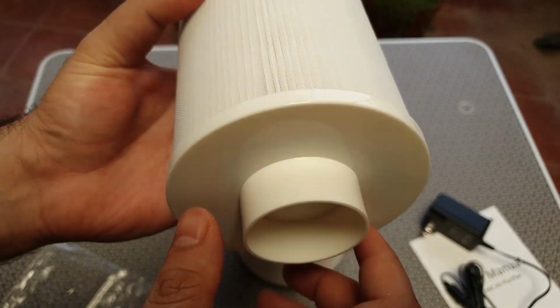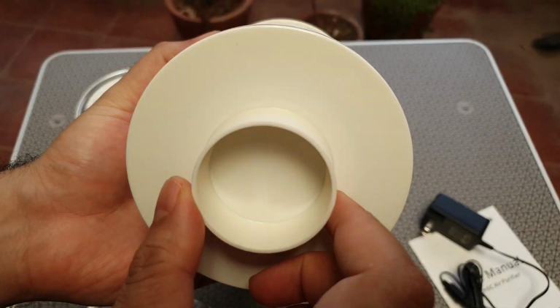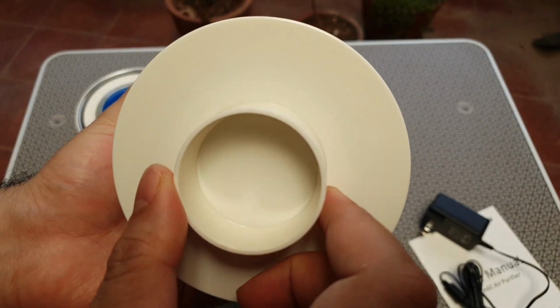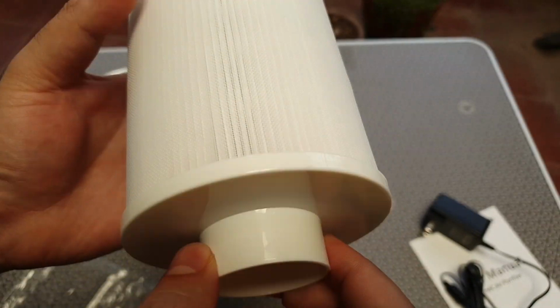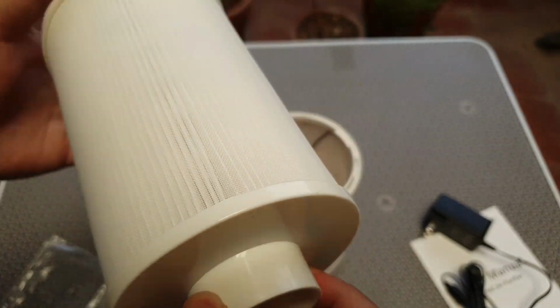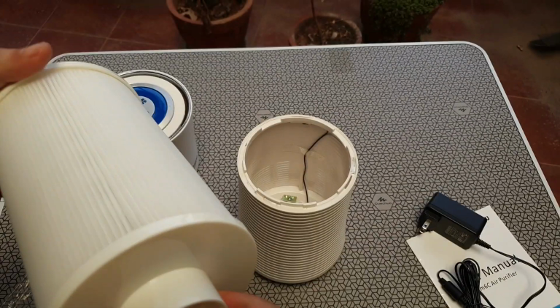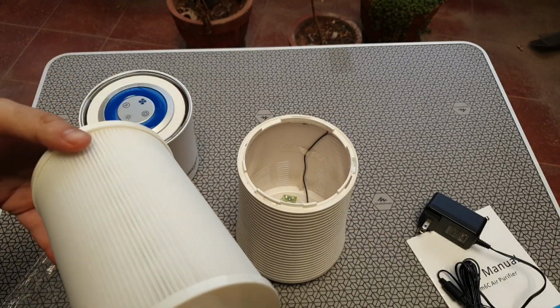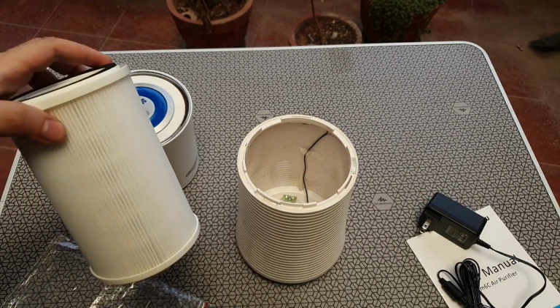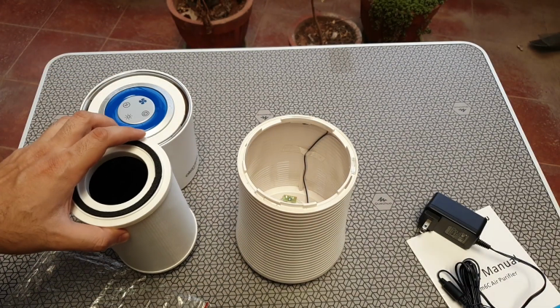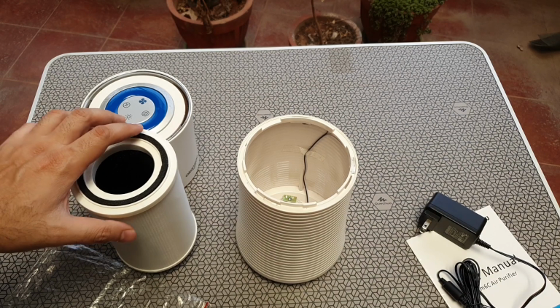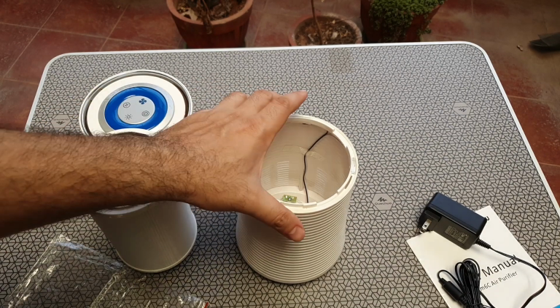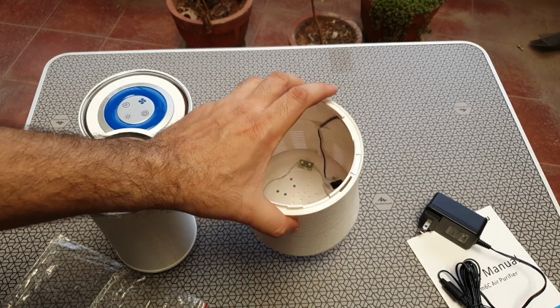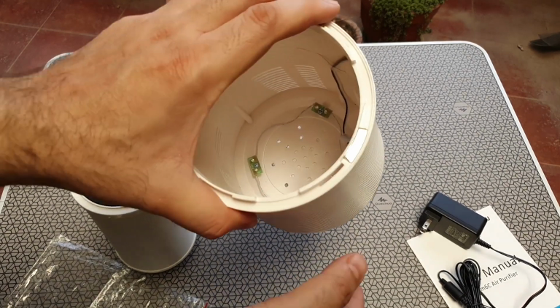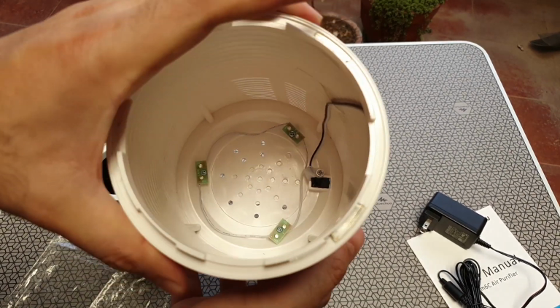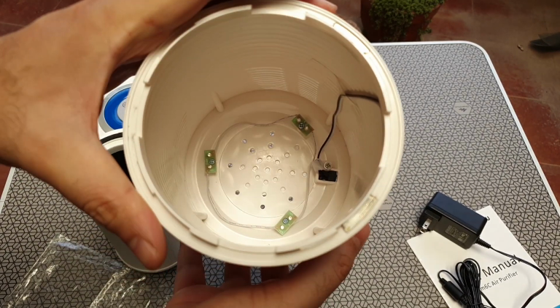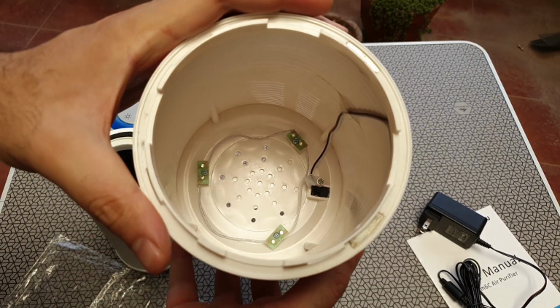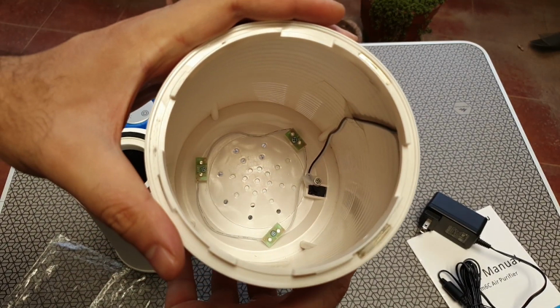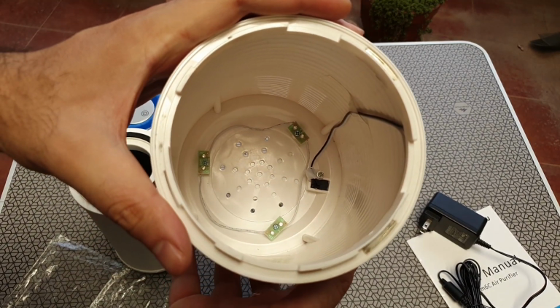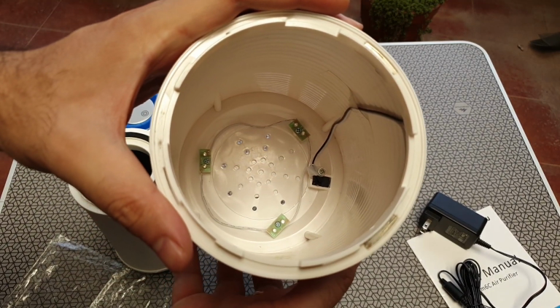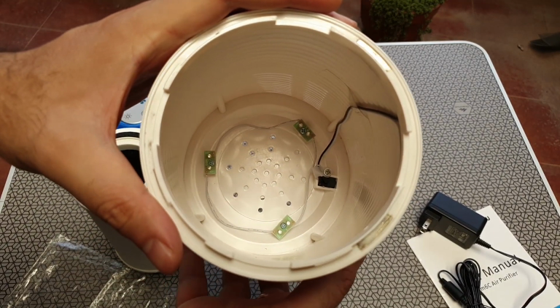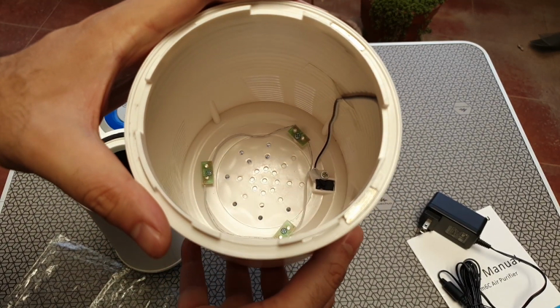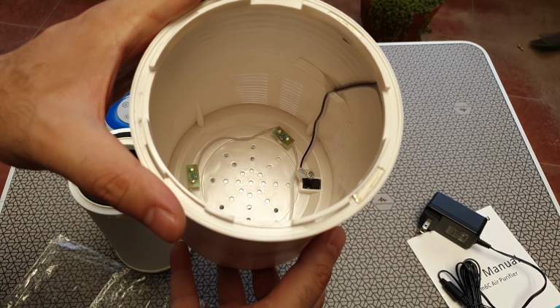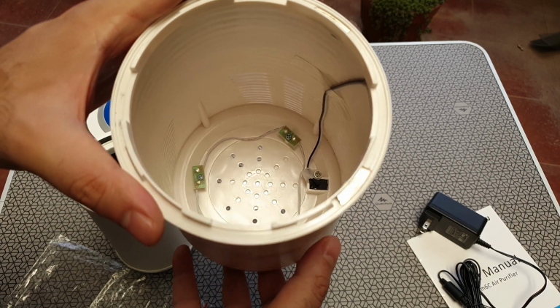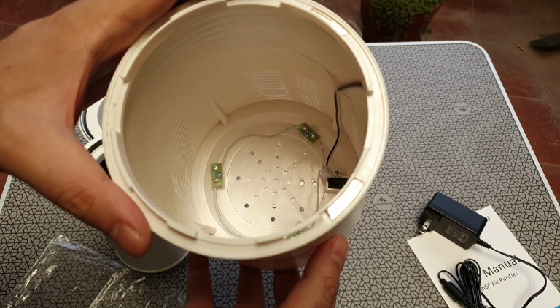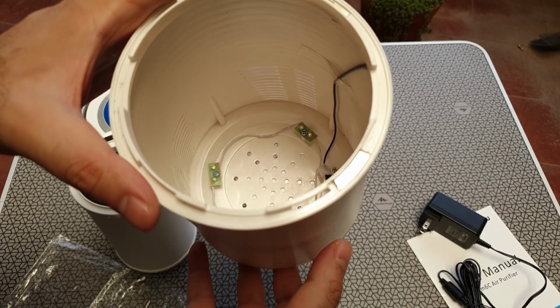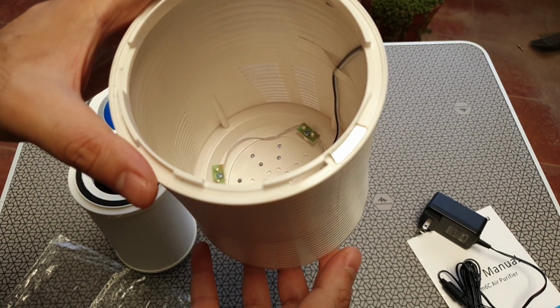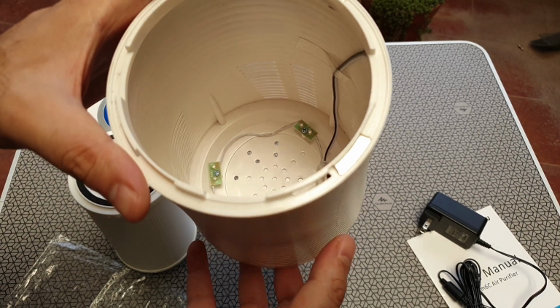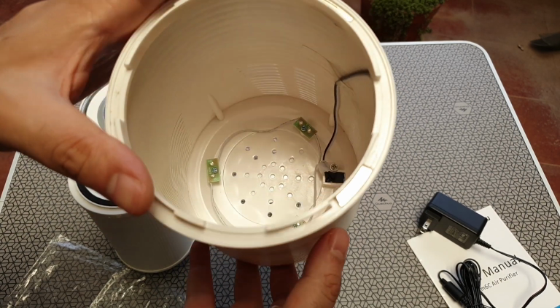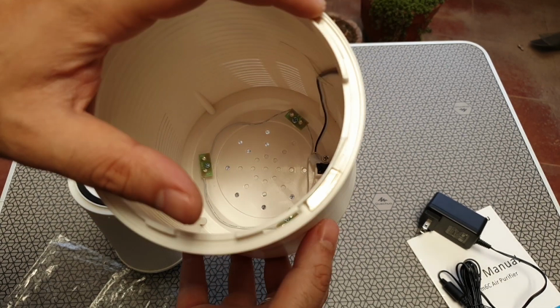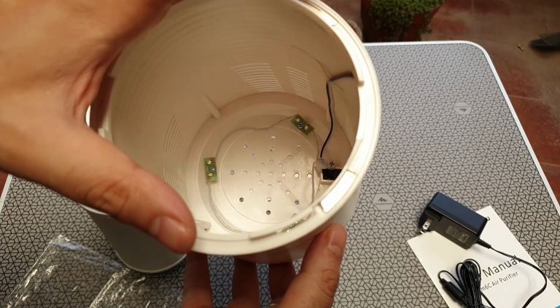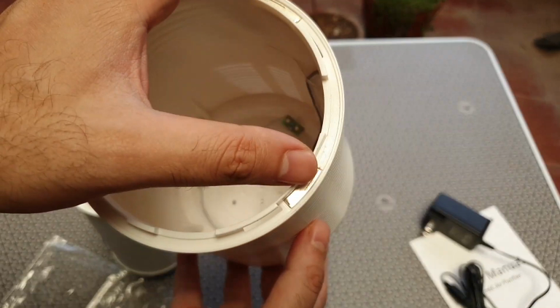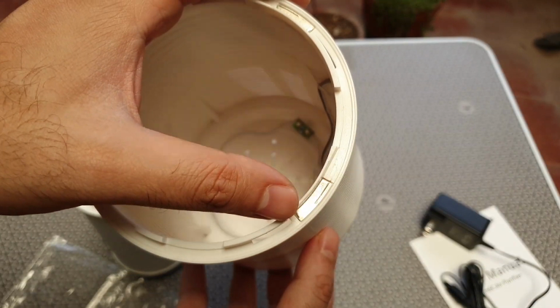At the bottom of the unit you can see there are LEDs — about three of them. The power source is actually right at the top and the wiring comes at the edge. So when you lock this unit up, it gets the power from the main unit.